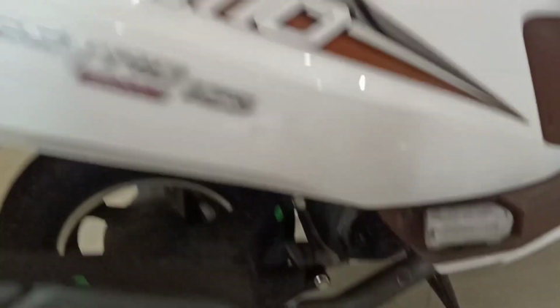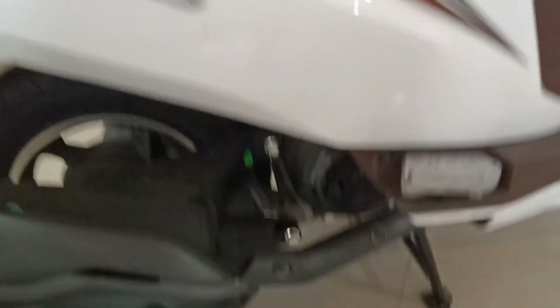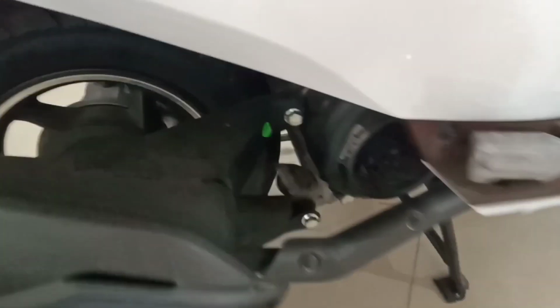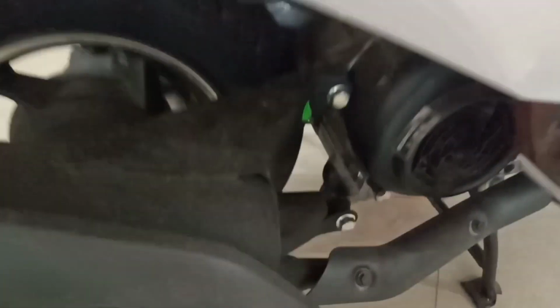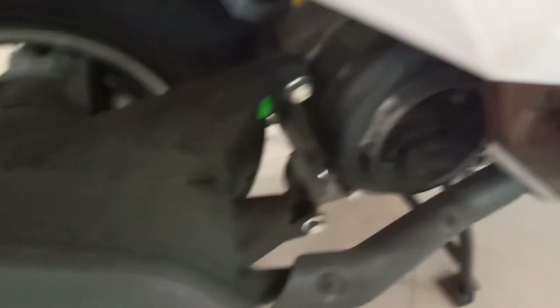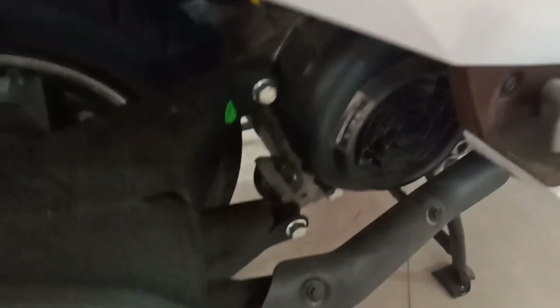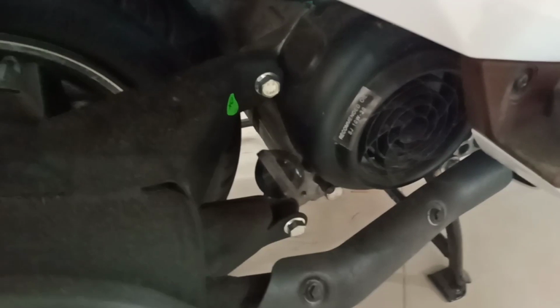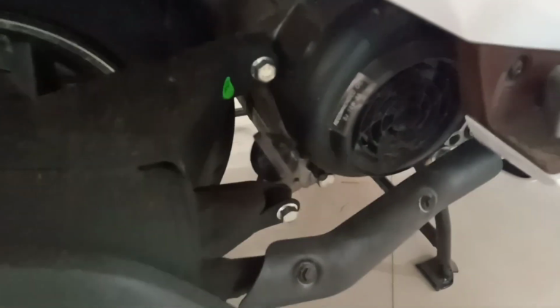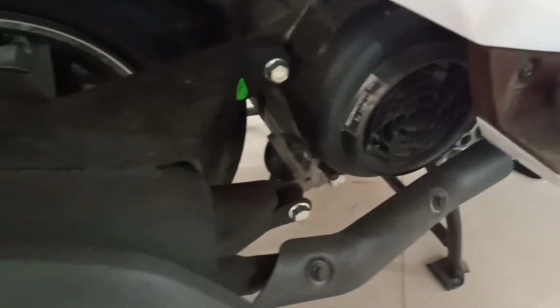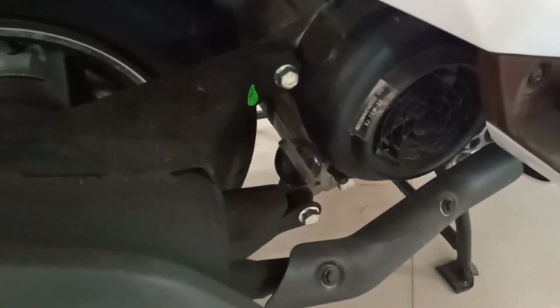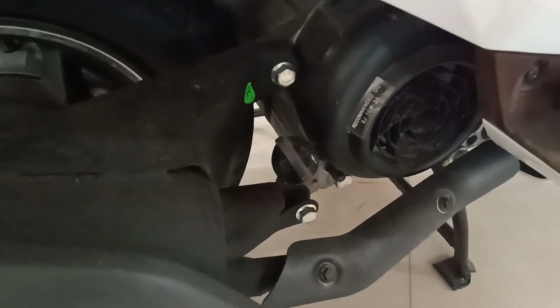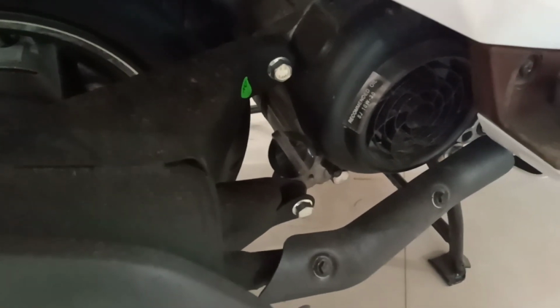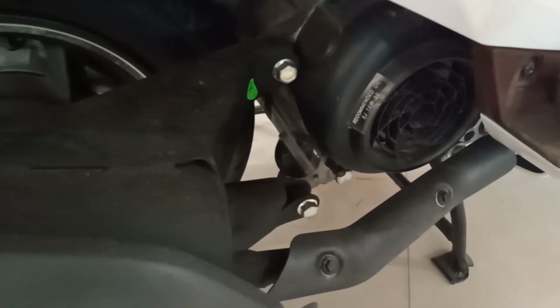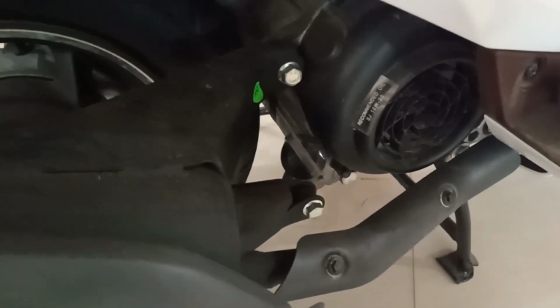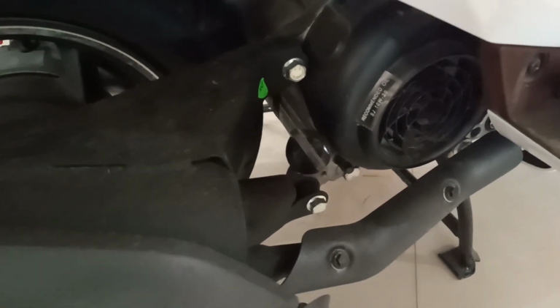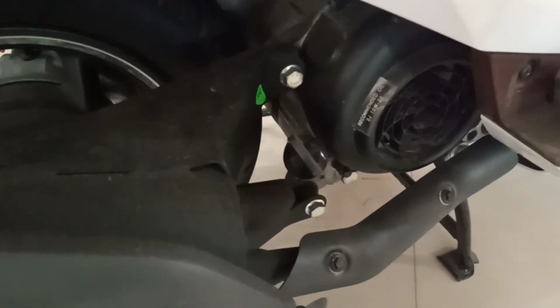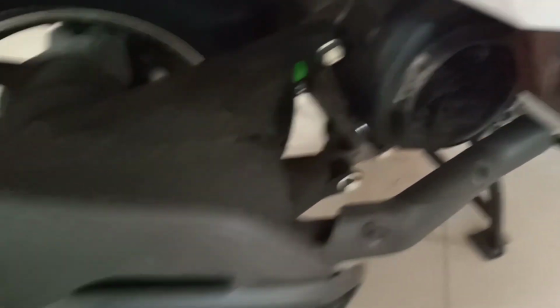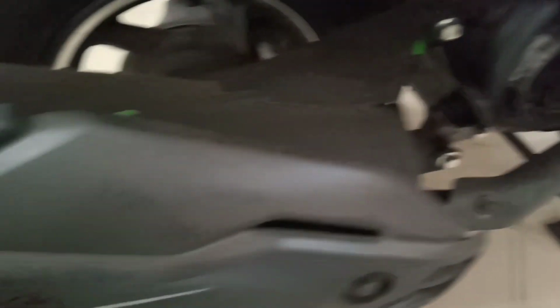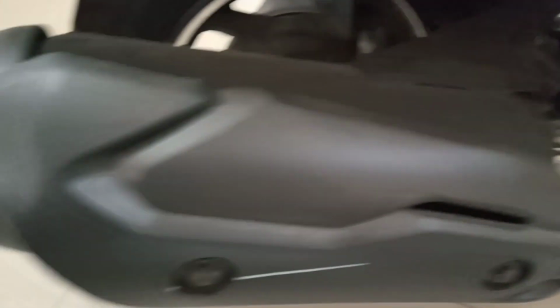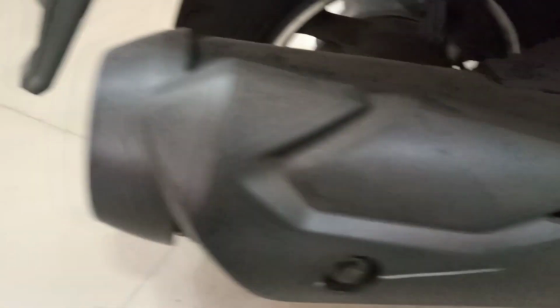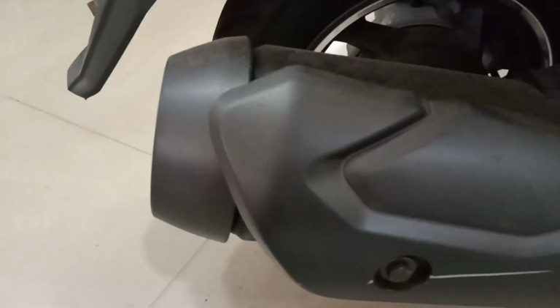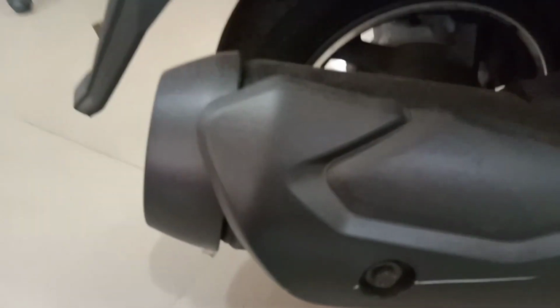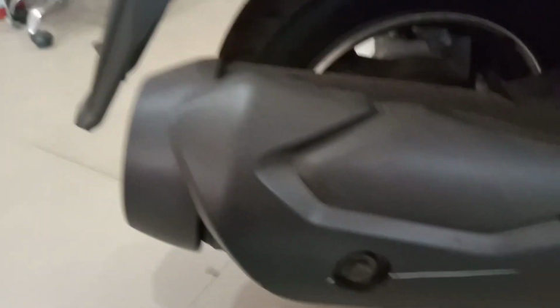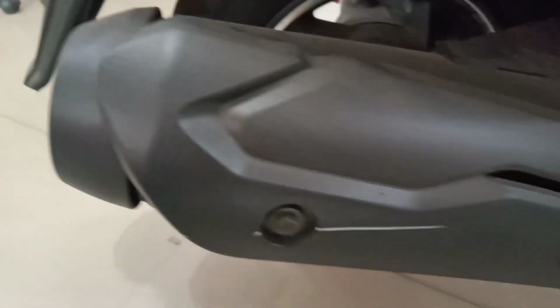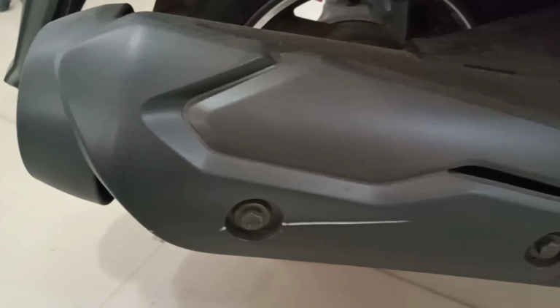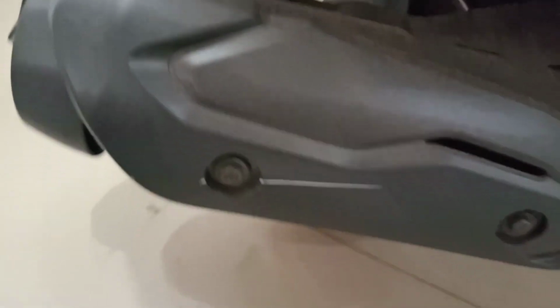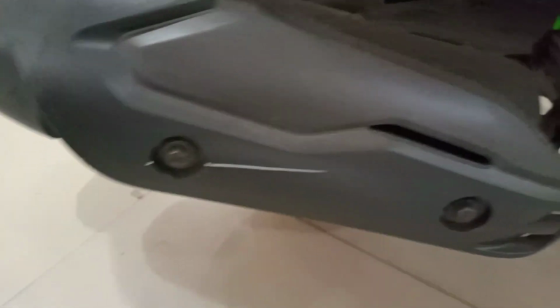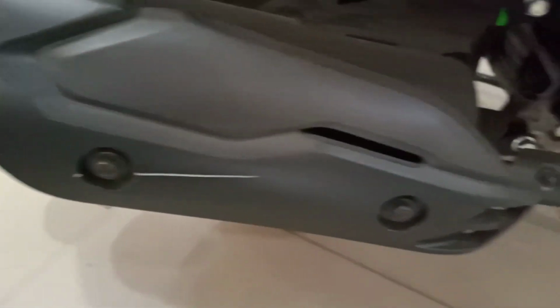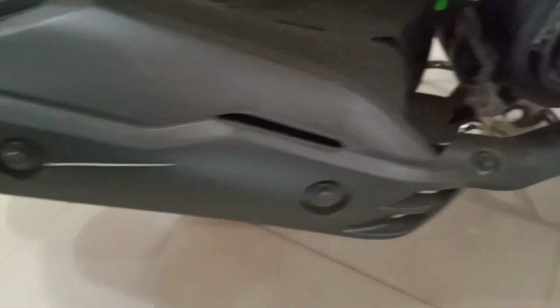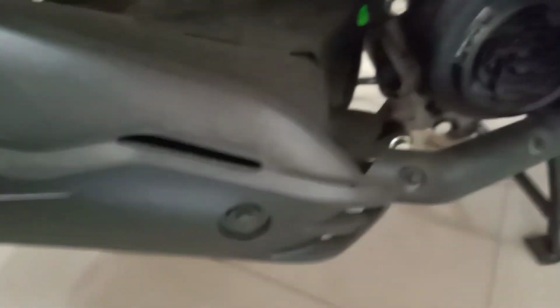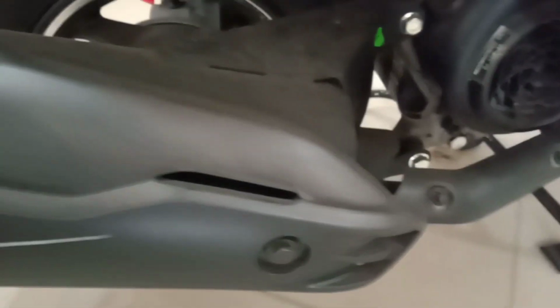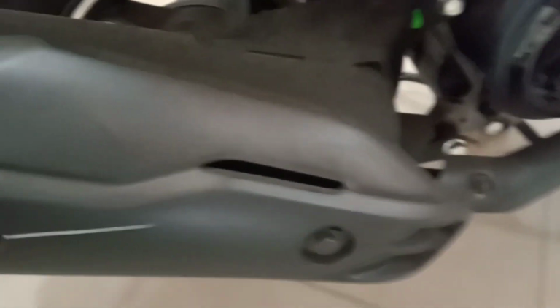First, comes with its engine — 124.6 cc air-cooled single cylinder 4-stroke engine. Its exhaust looks very attractive.